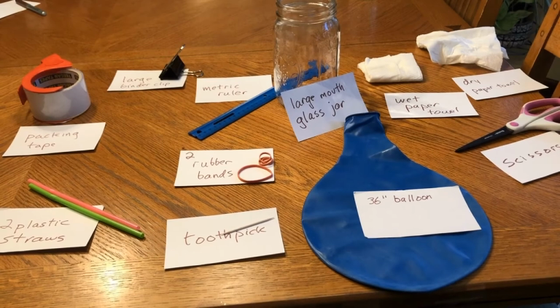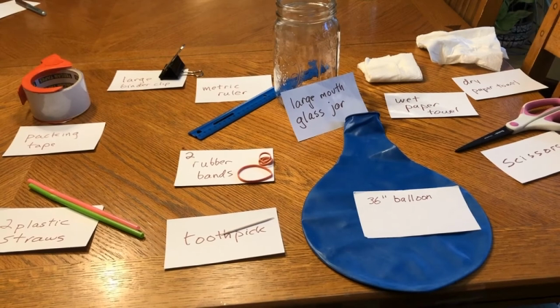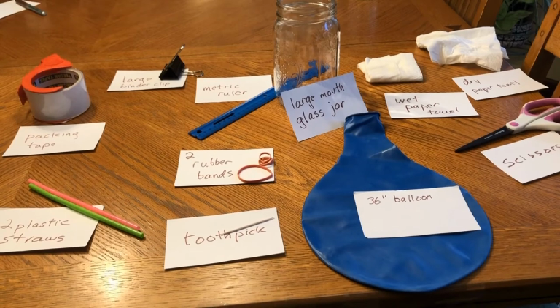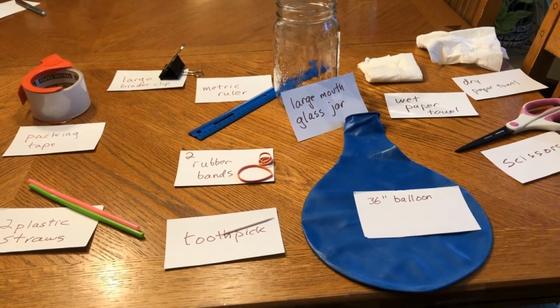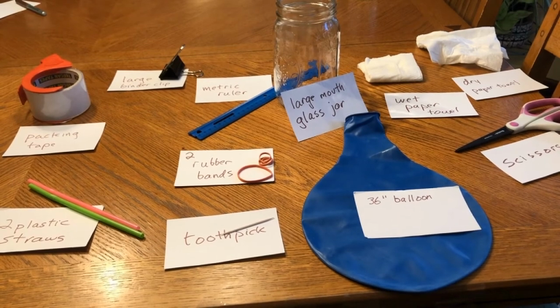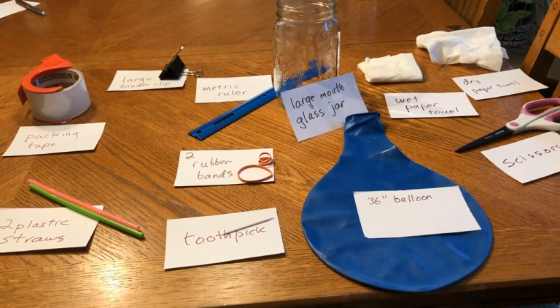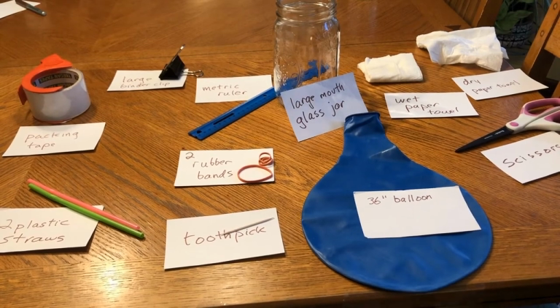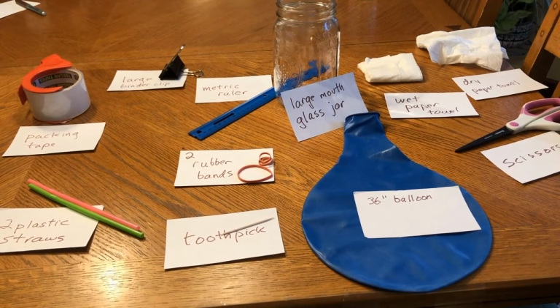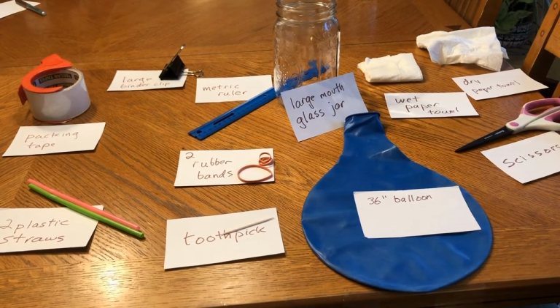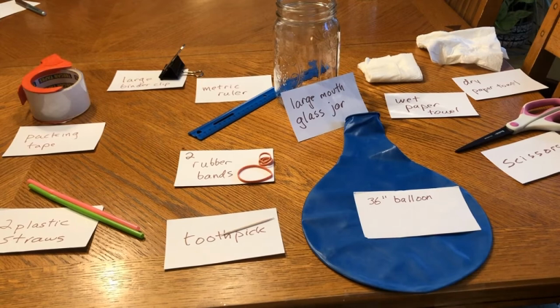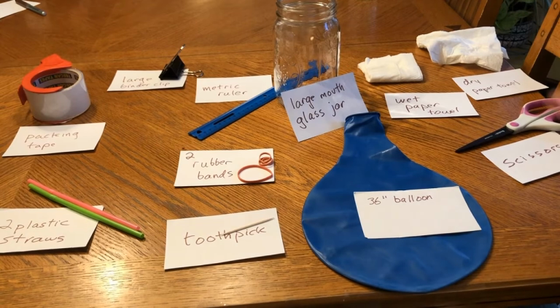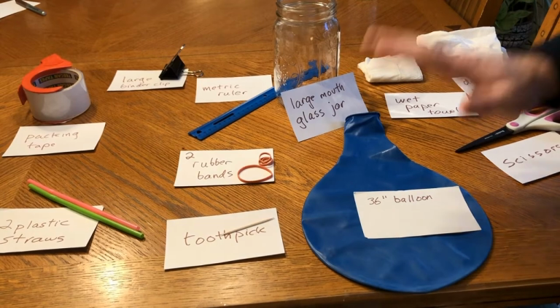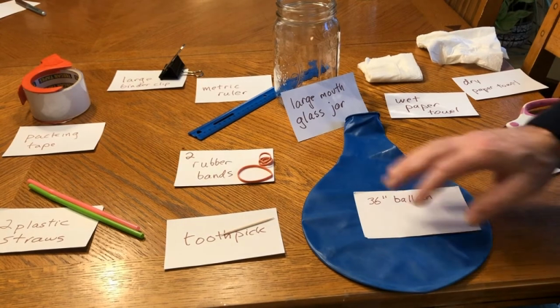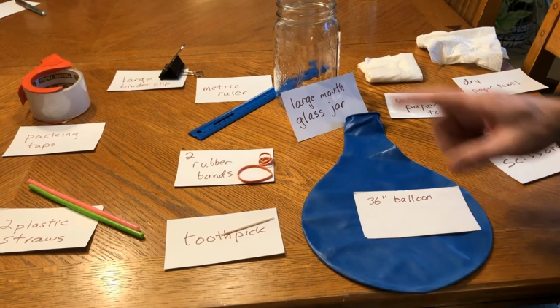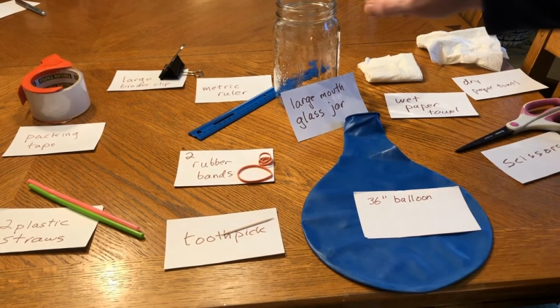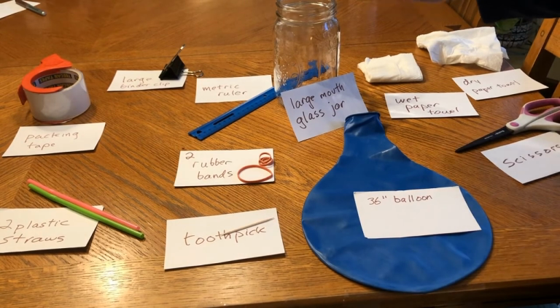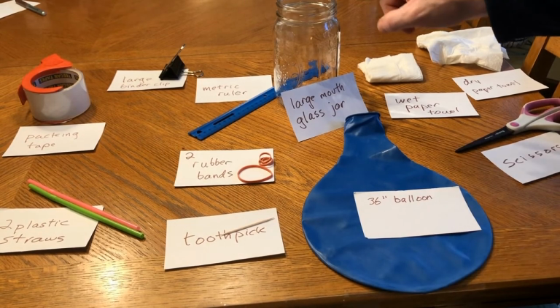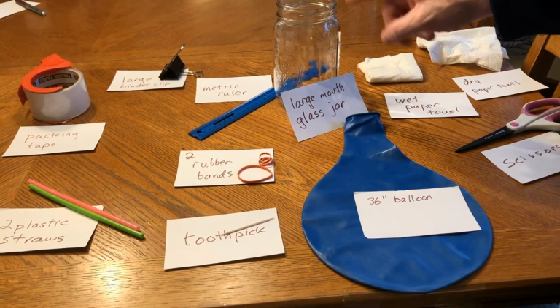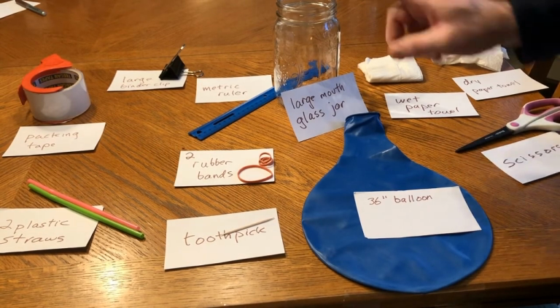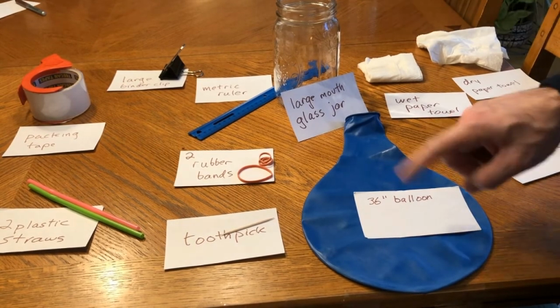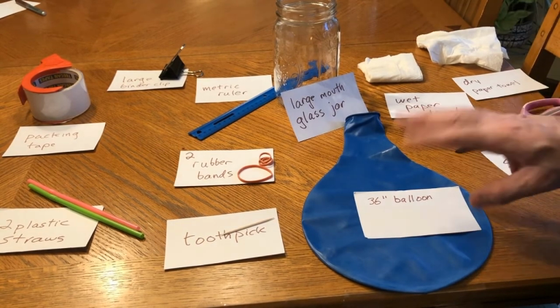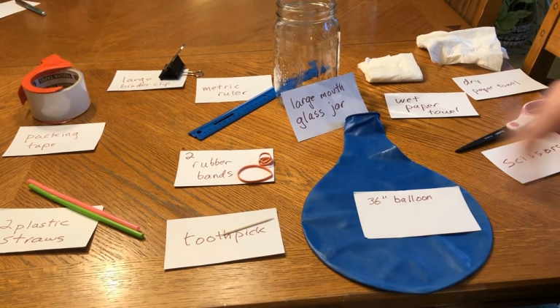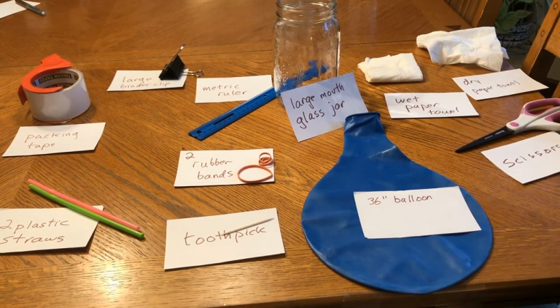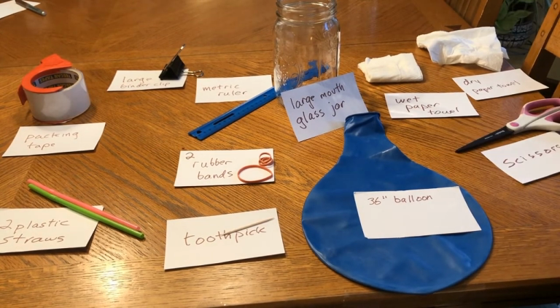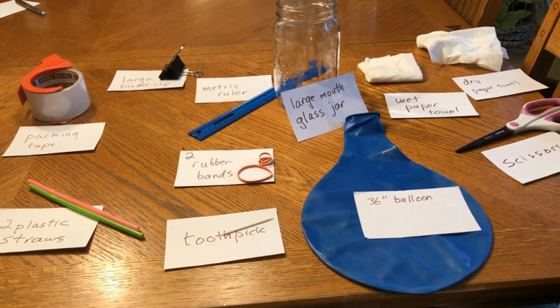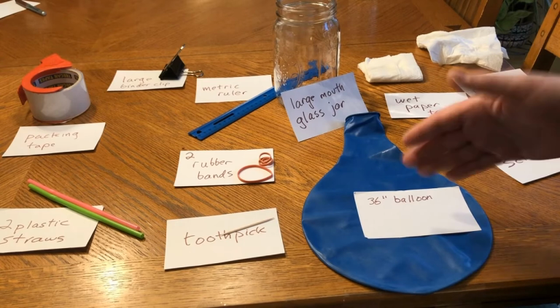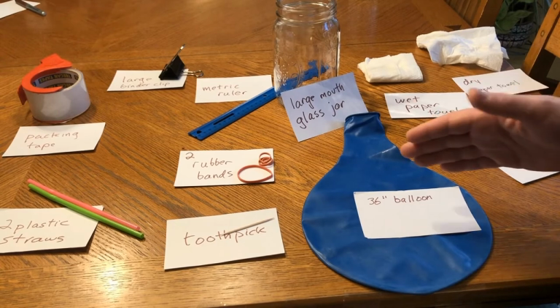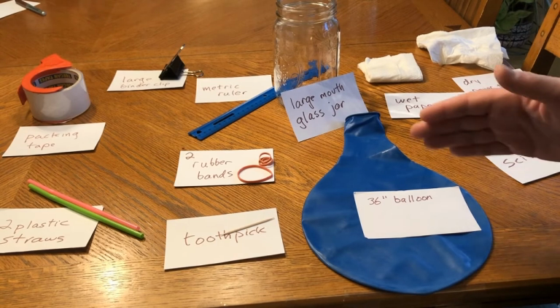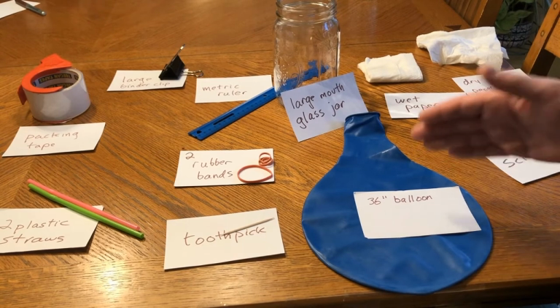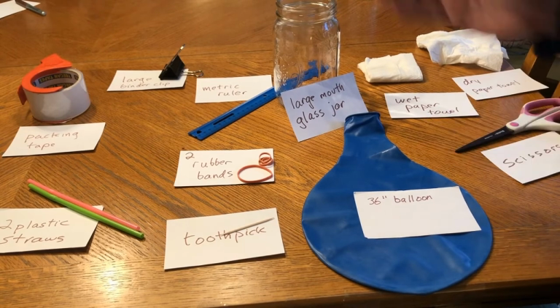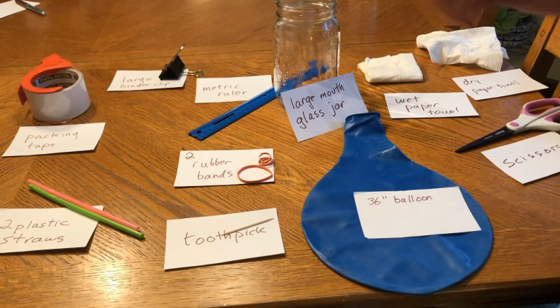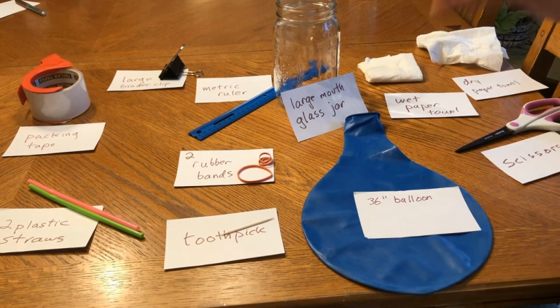These are the supplies you're going to need to make your homemade barometer. I'm going to start out working with a large mouth glass jar and a 36-inch balloon.